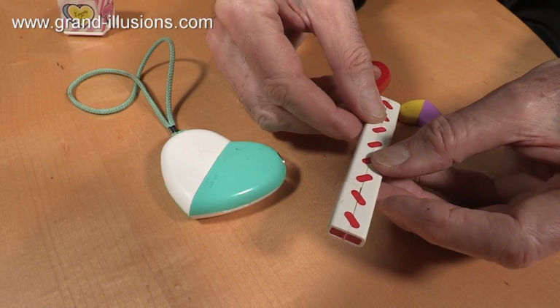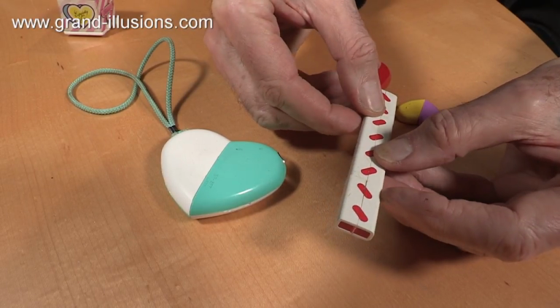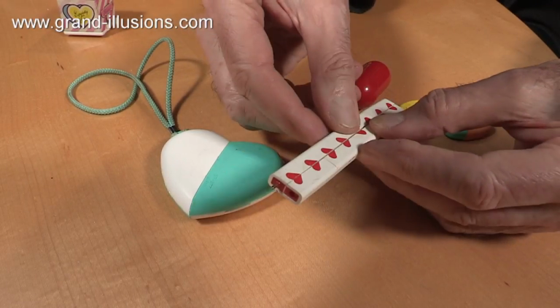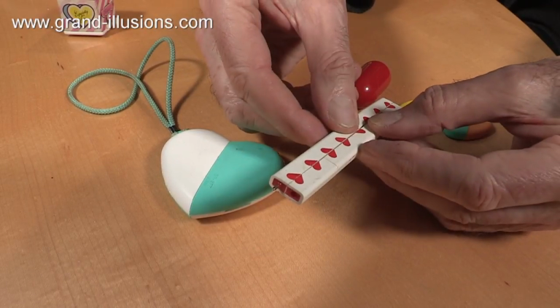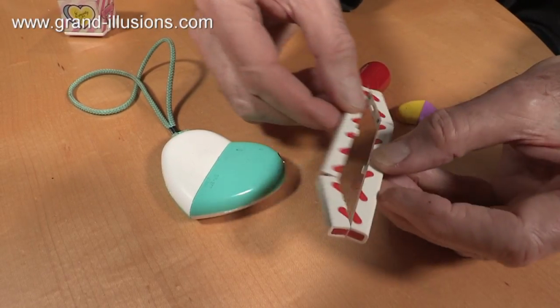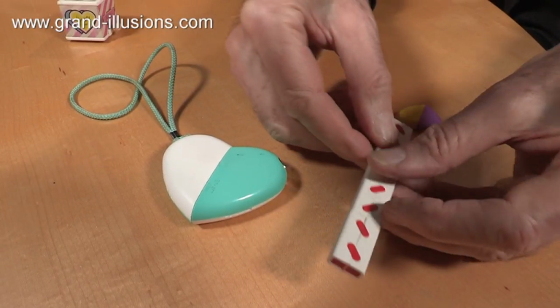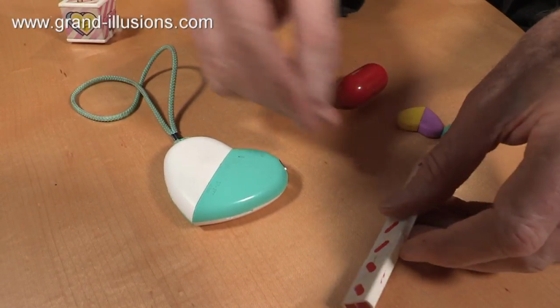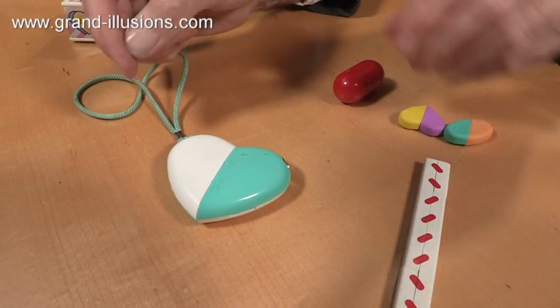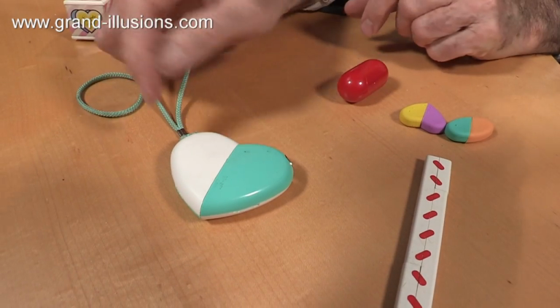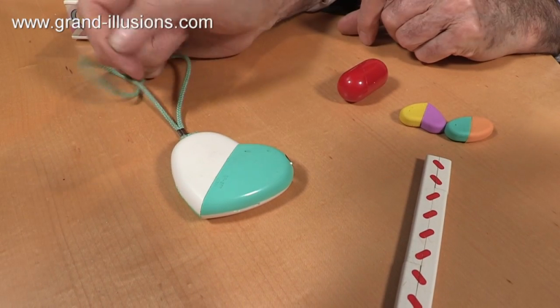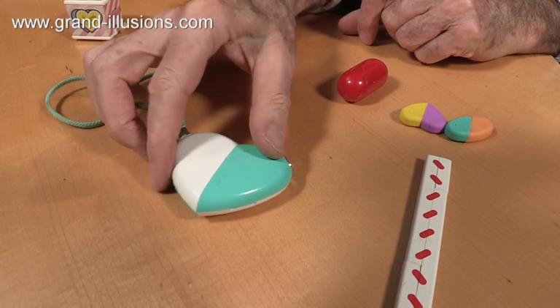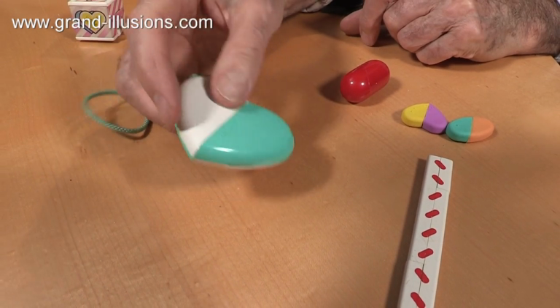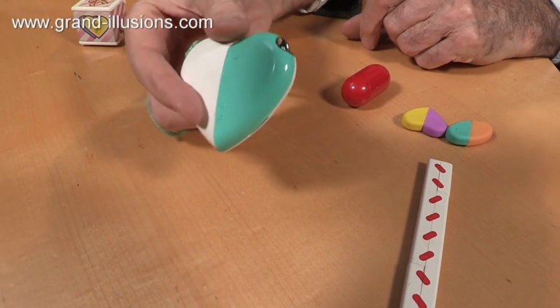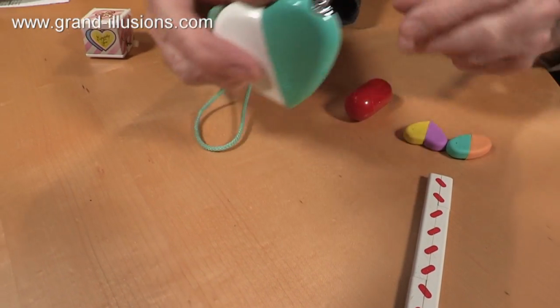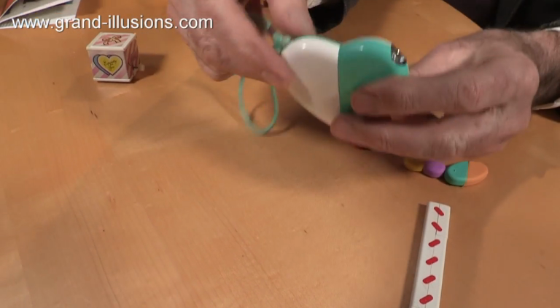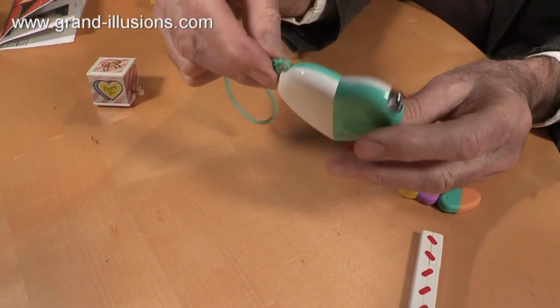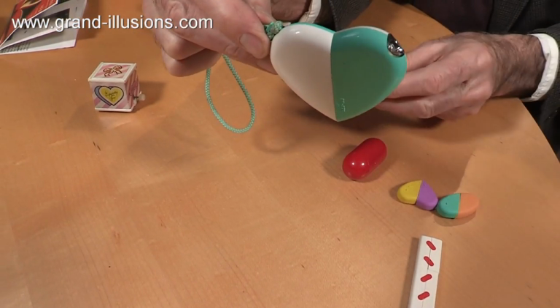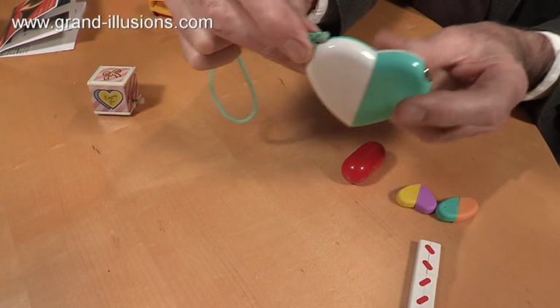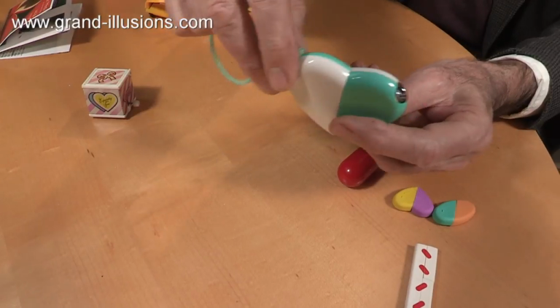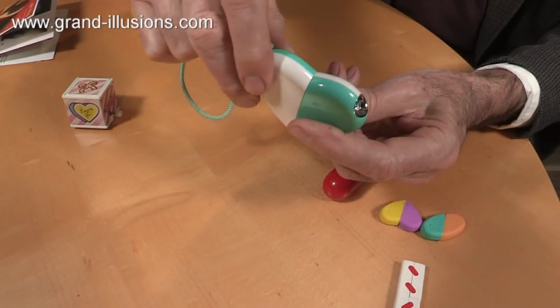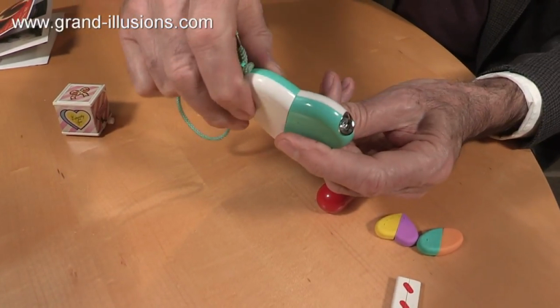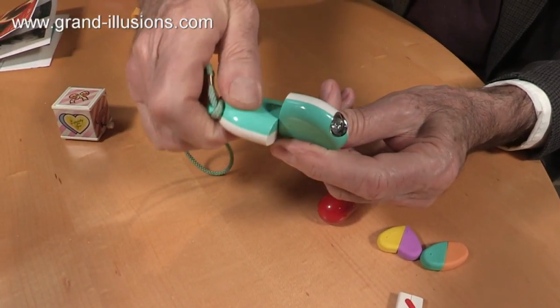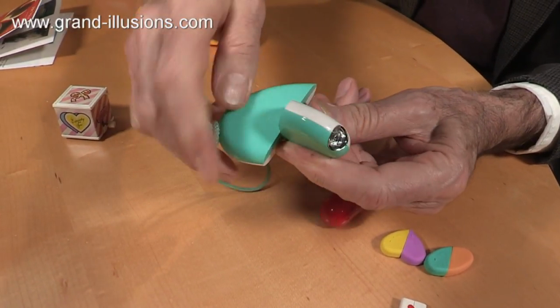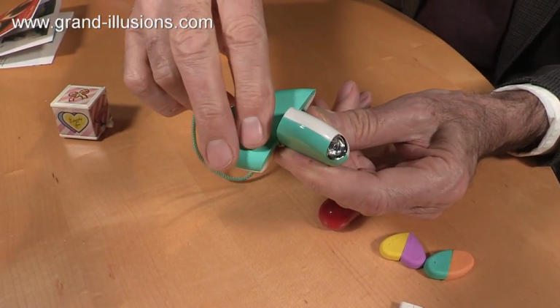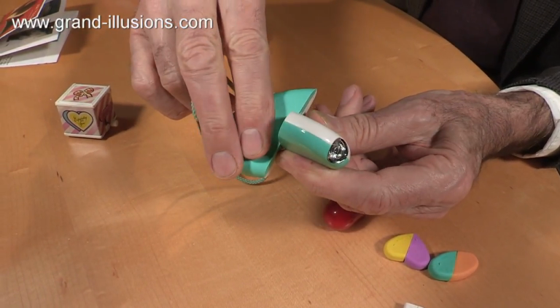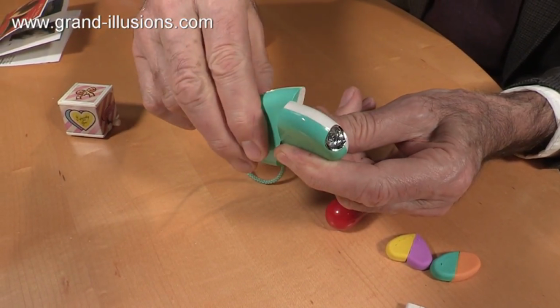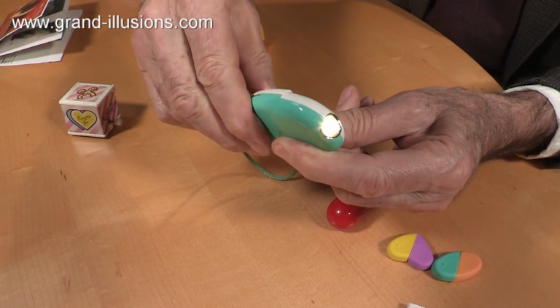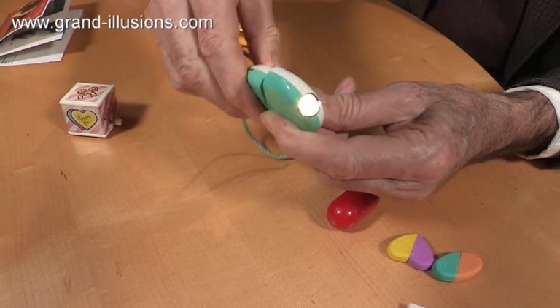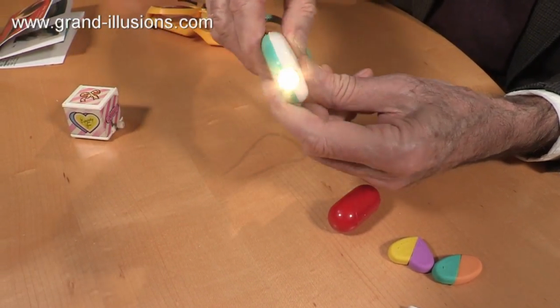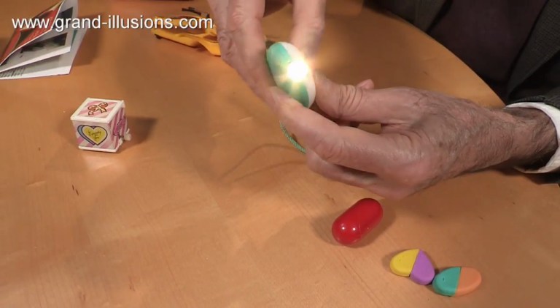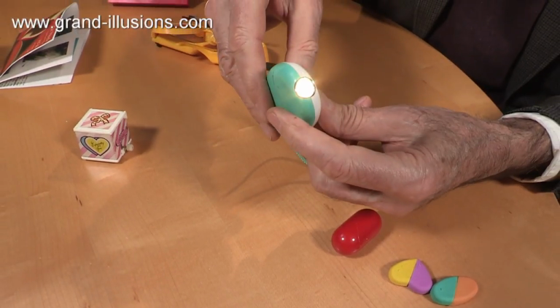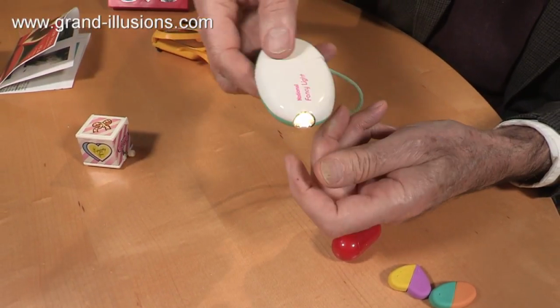You'll see it a little more clearly on the torch that's next to it. This I also picked up at the airport. It's a torch, and it looks like a heart, but to turn it on — there's no switch in it — you turn that along, which instantly changes its shape into a sort of oval lozenge shape, and there's the torch switched on.